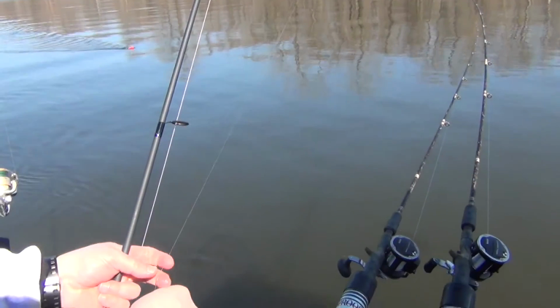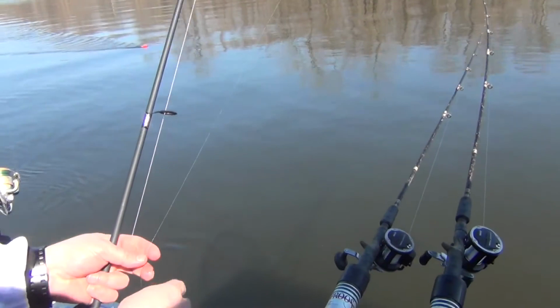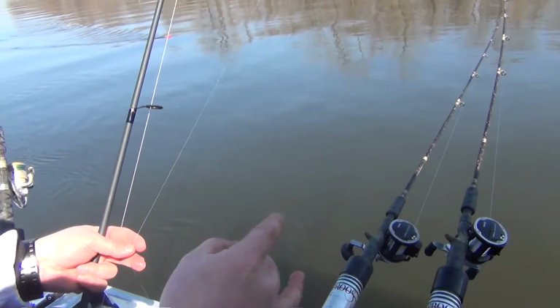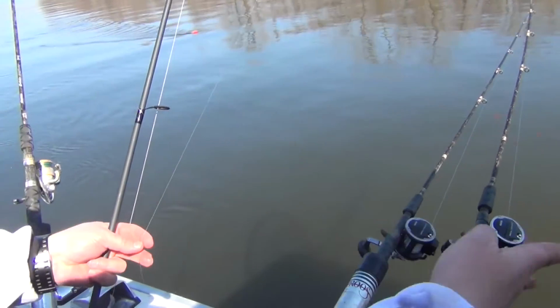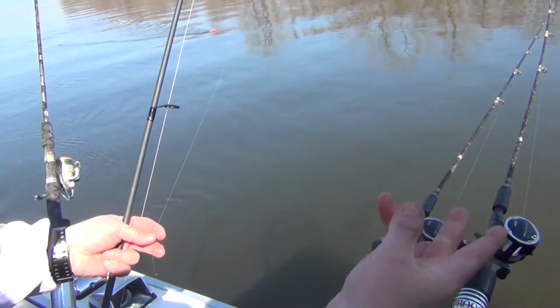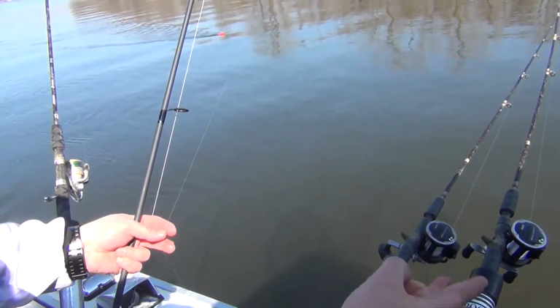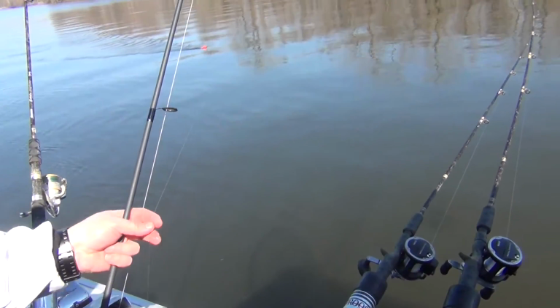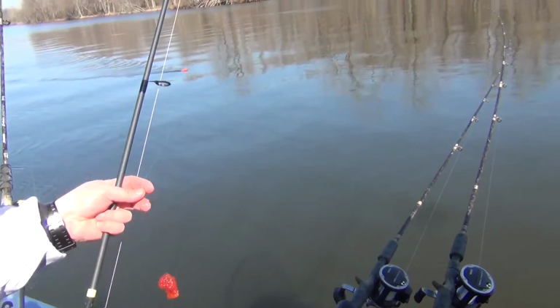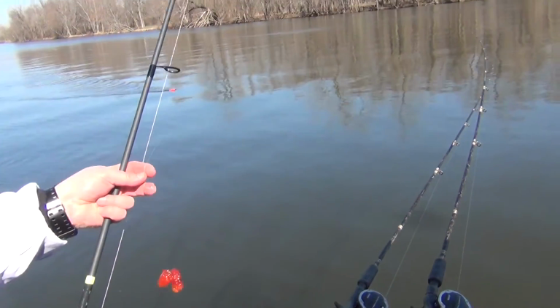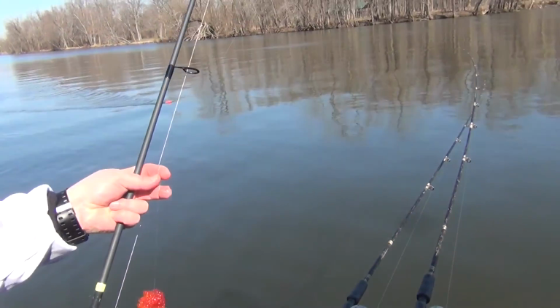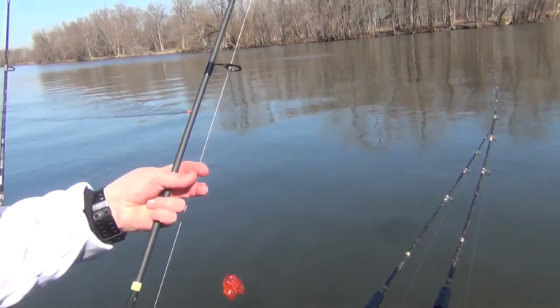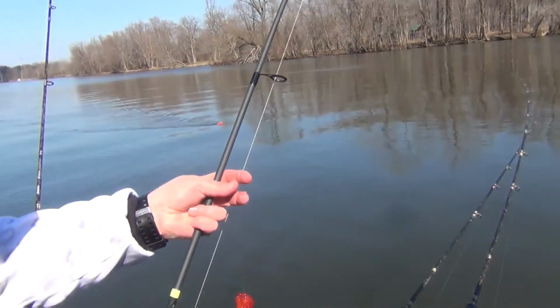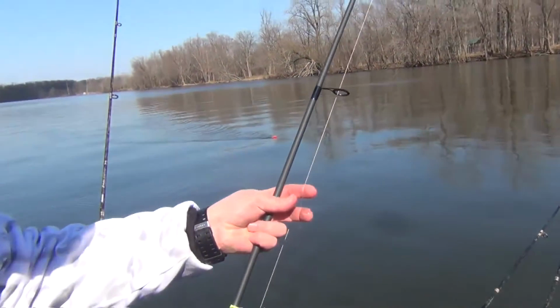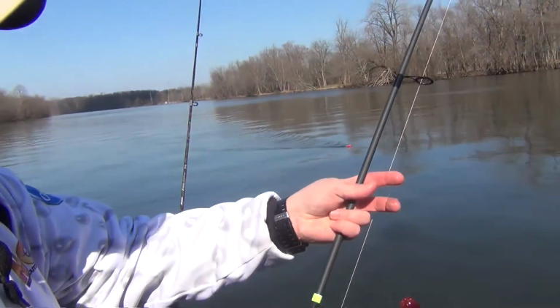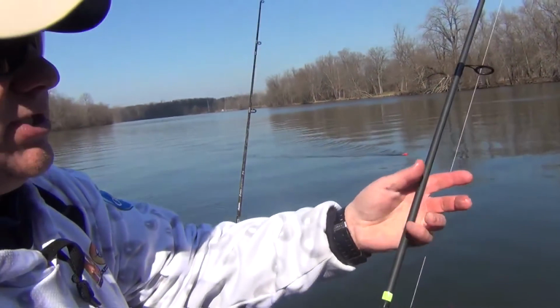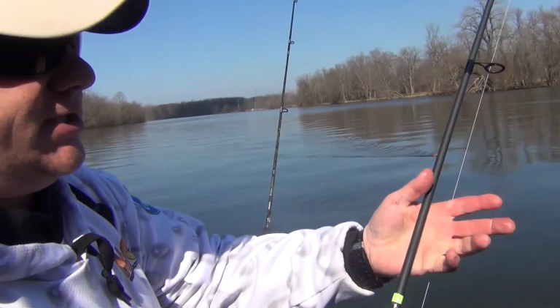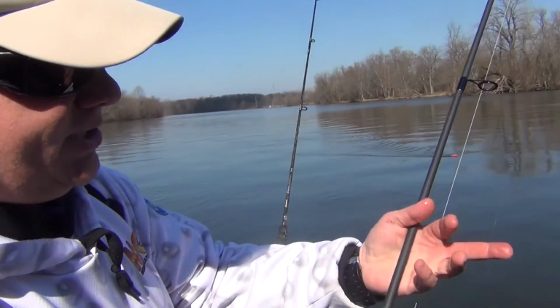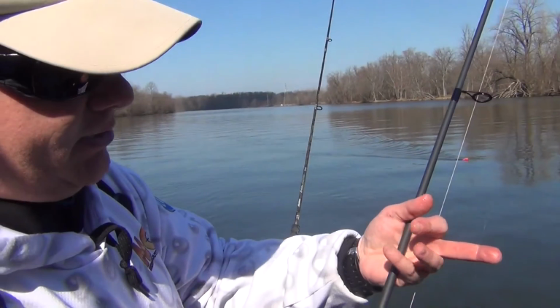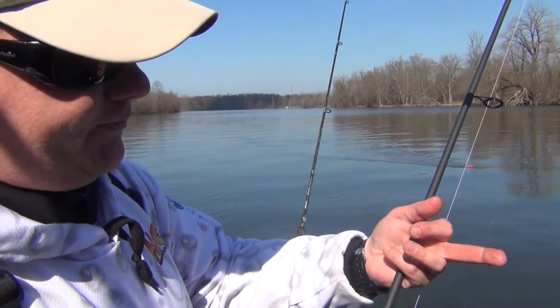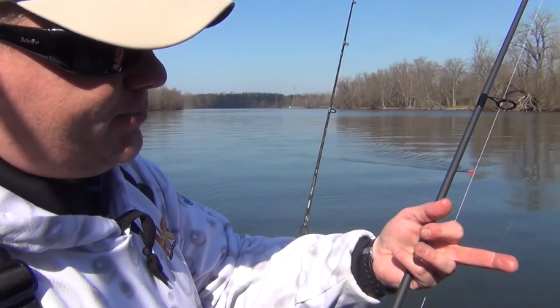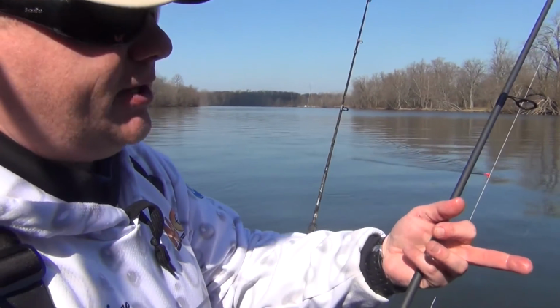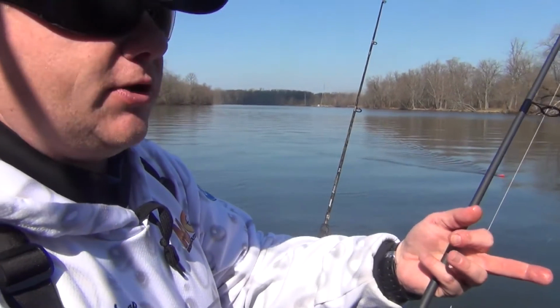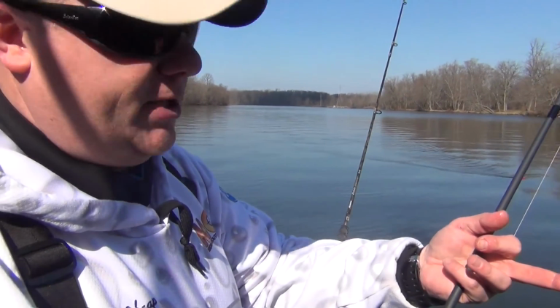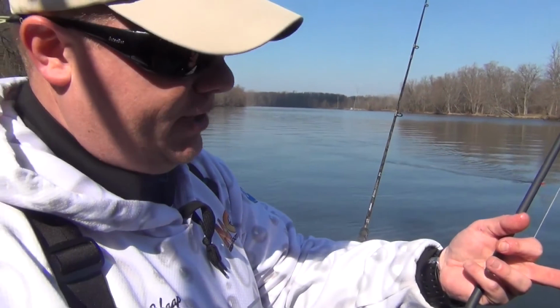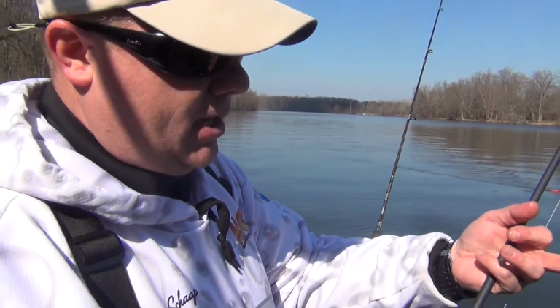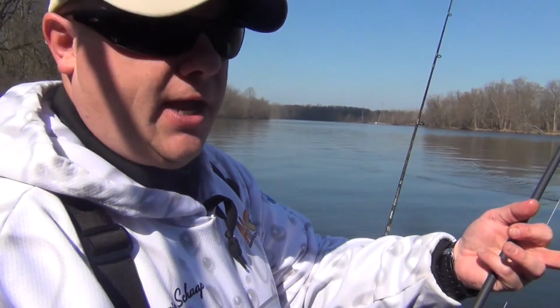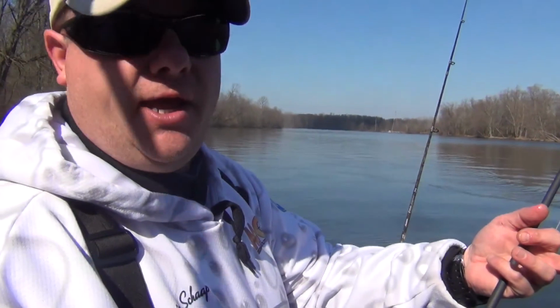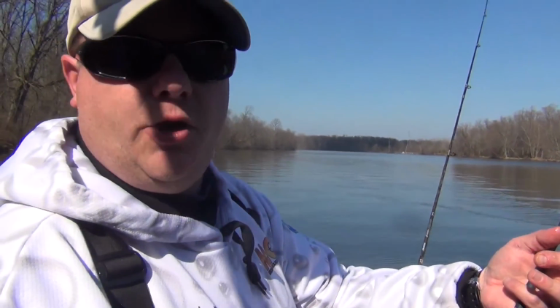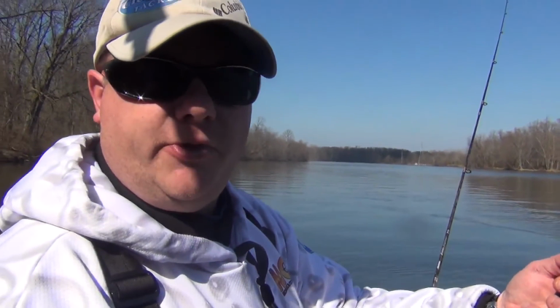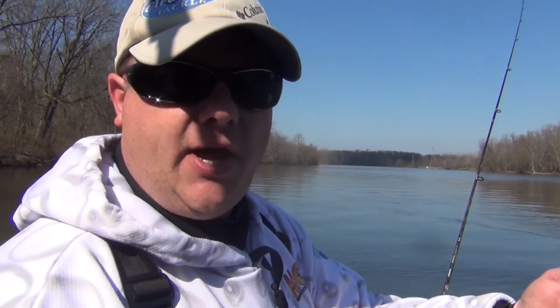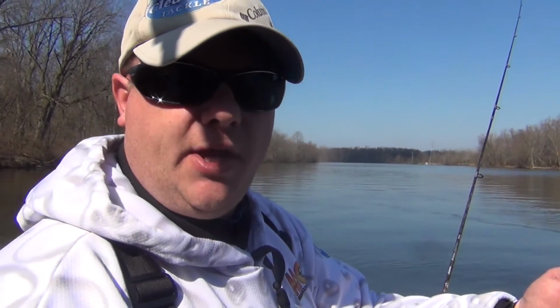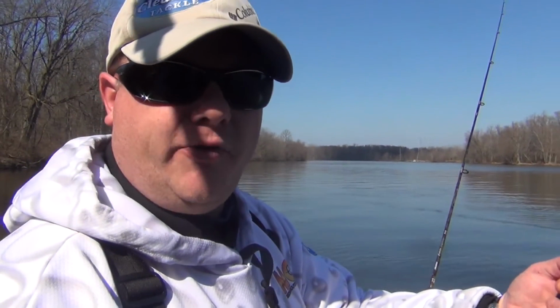Cast this out, stick it in a rod holder. Try to put it in a current seam, try to put it in the back of a hole, and it just kind of sits there — lets the fish smell it. They'll come into it, and hopefully that rod will bend over.